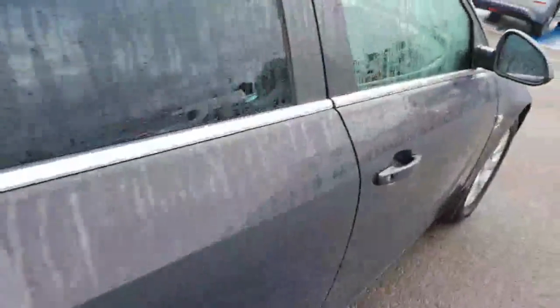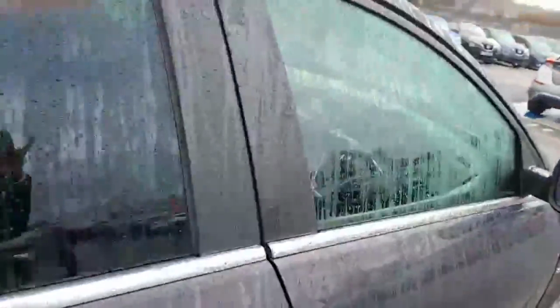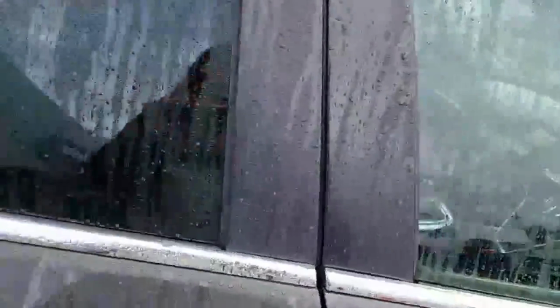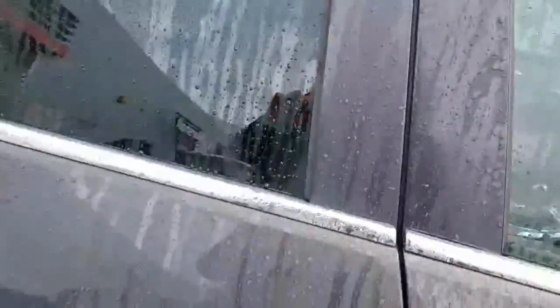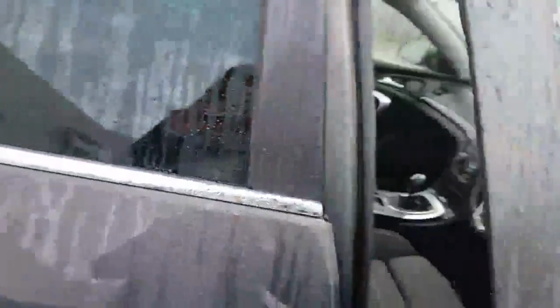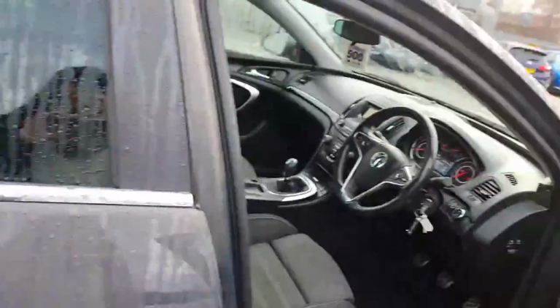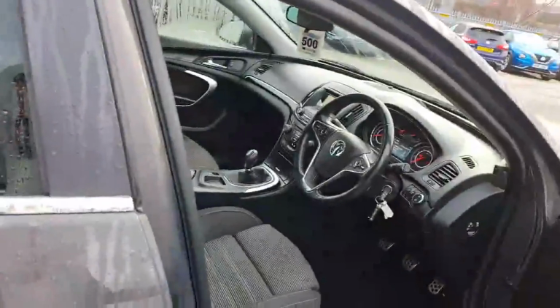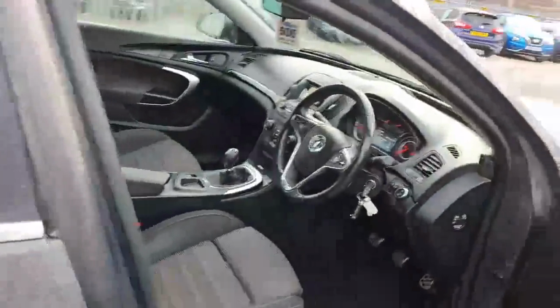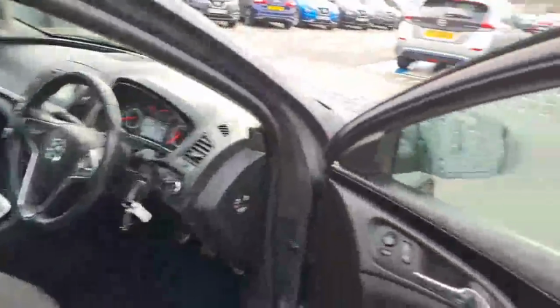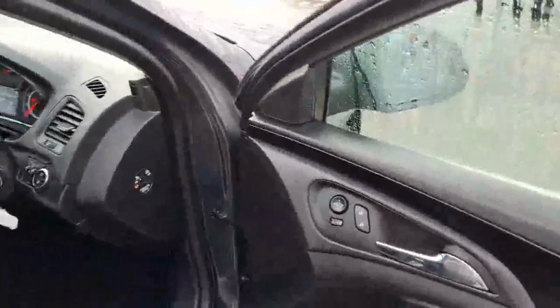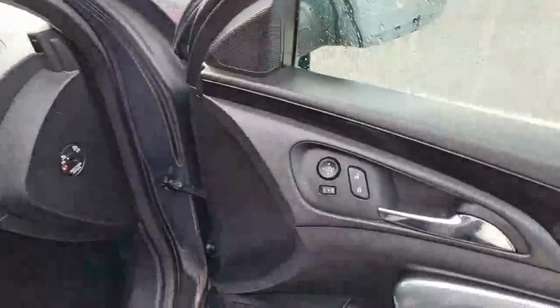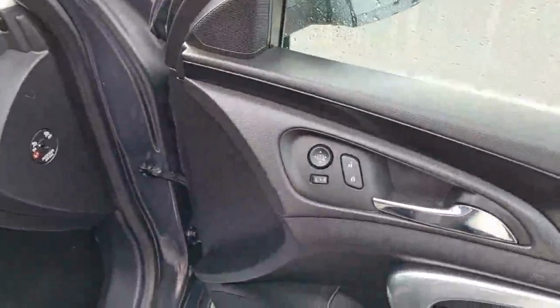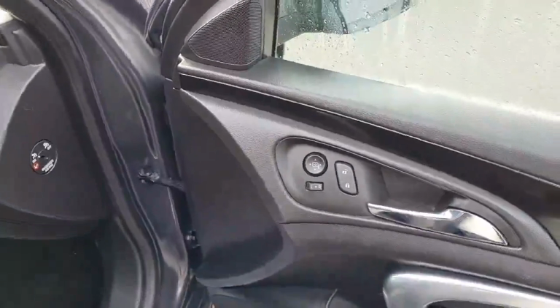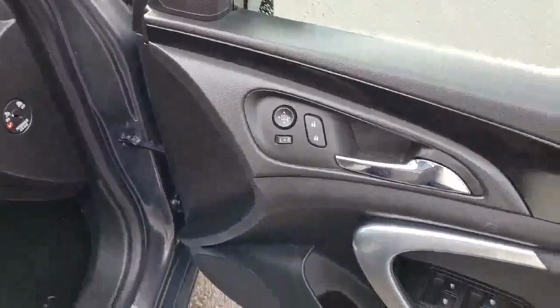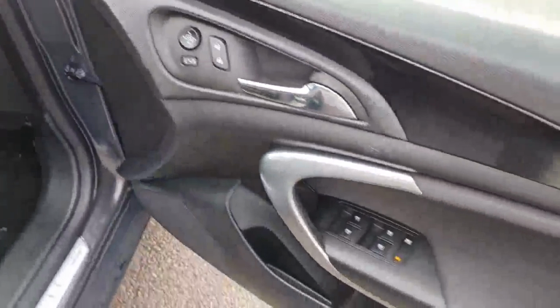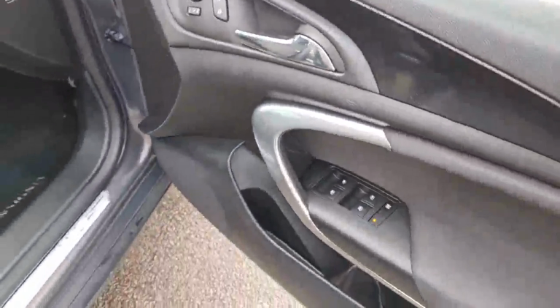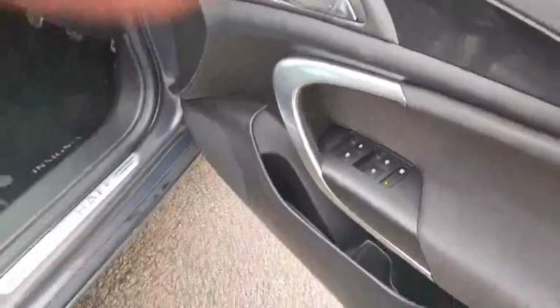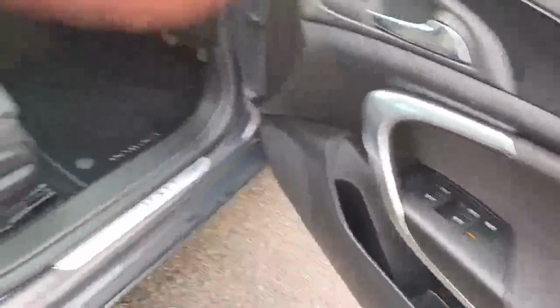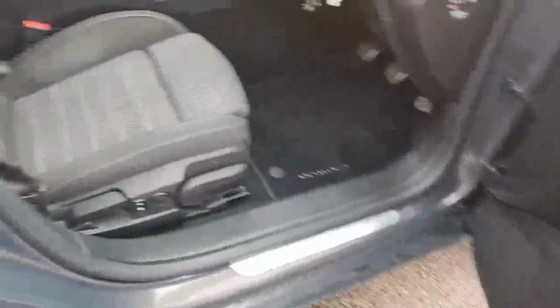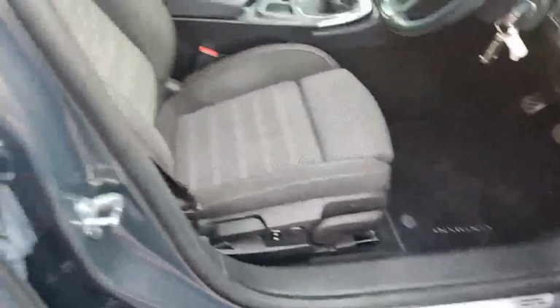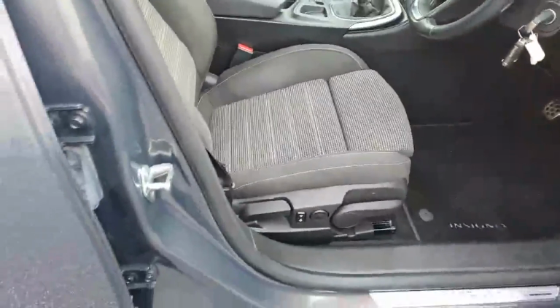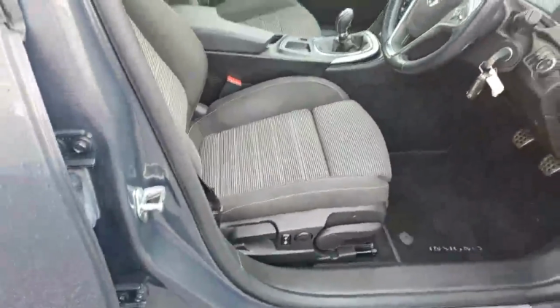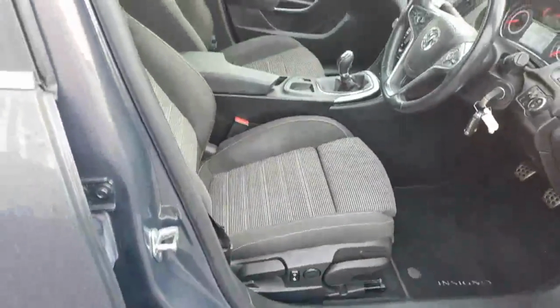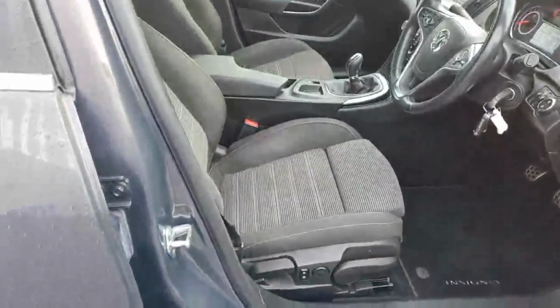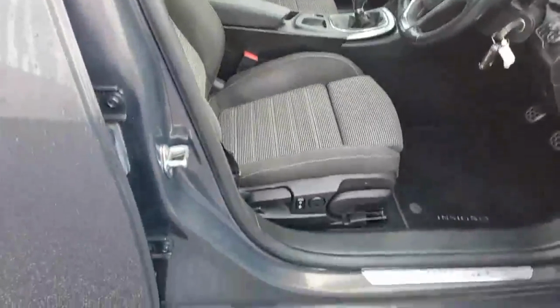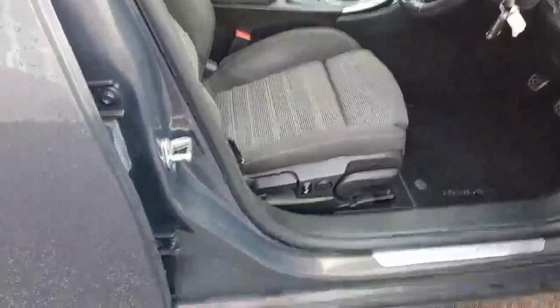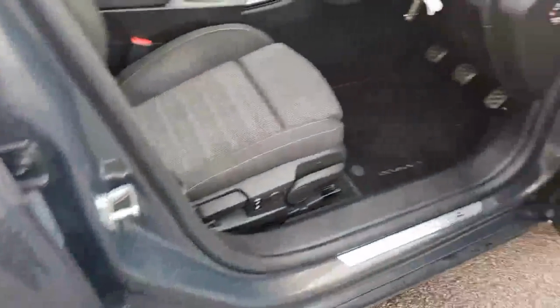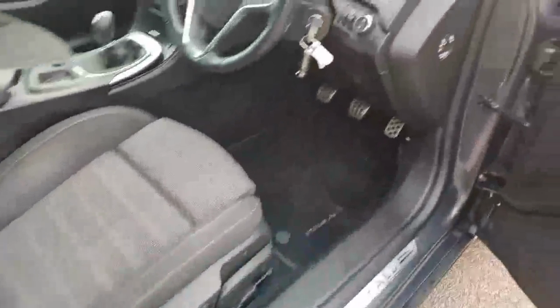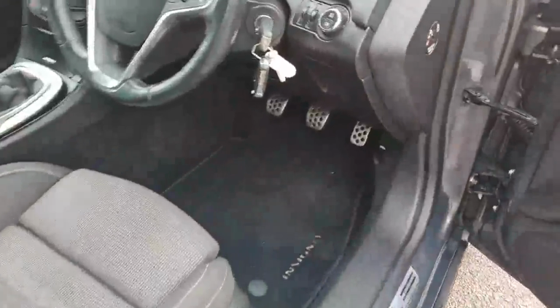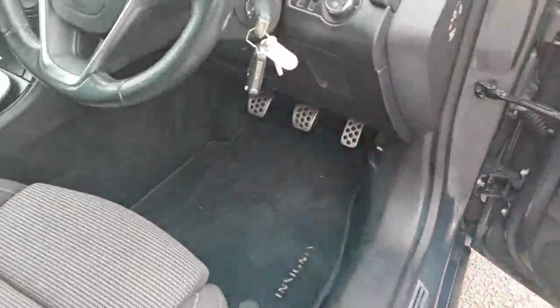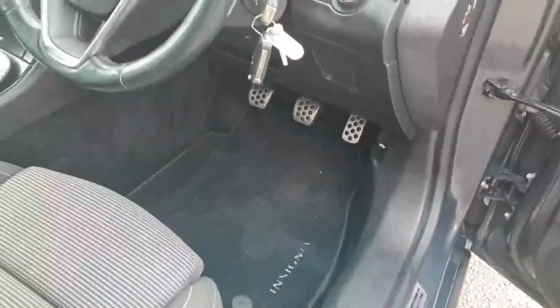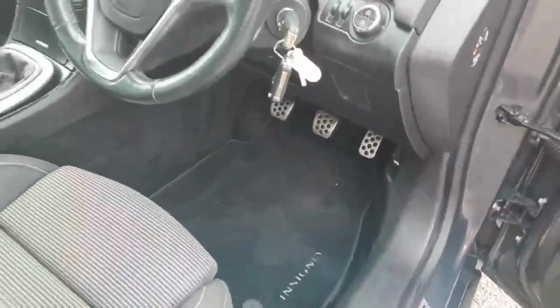Moving on to the driver's side. You've got electric windows and electric mirrors. It's adjustable forward and back and up and down so you get the perfect driving position. You've also got those nice sporty pedals there.